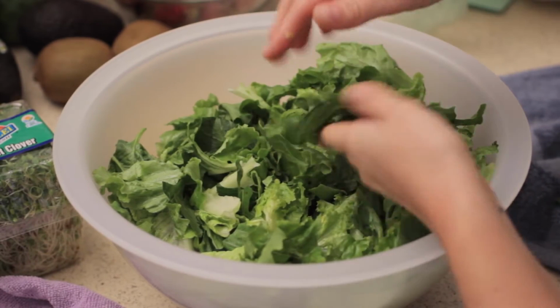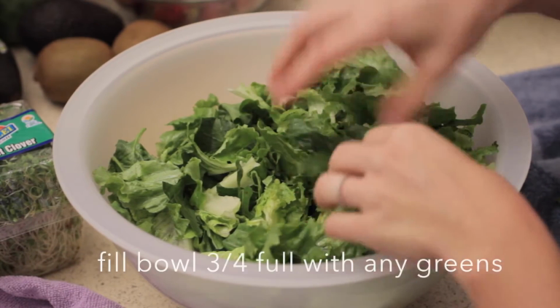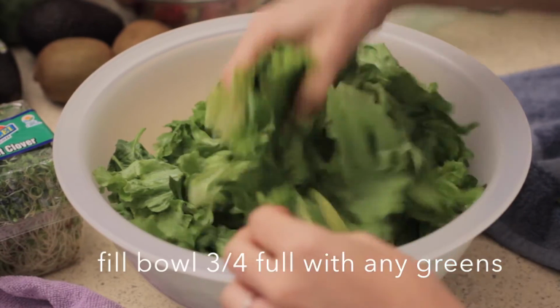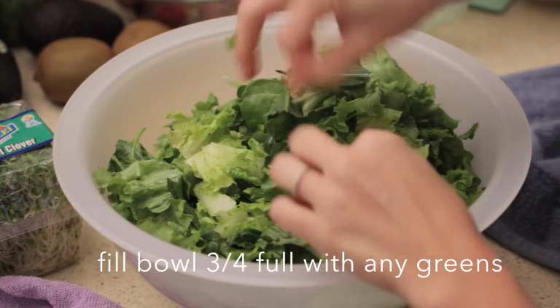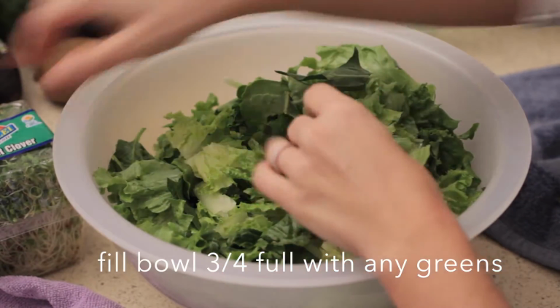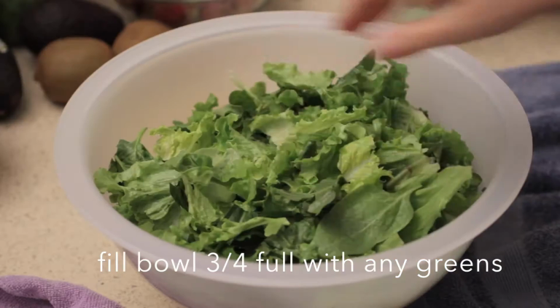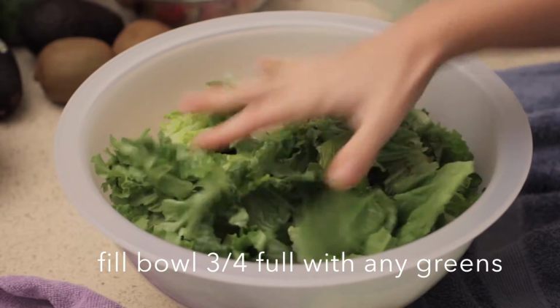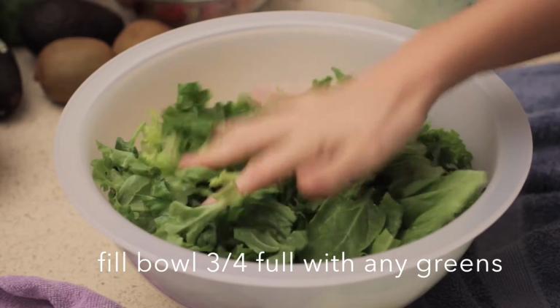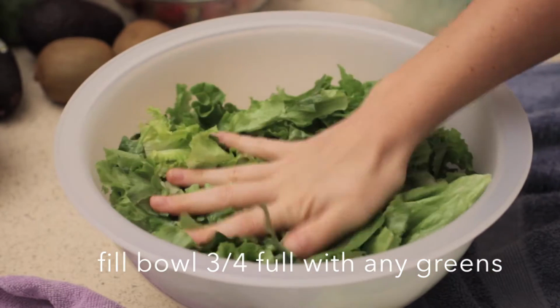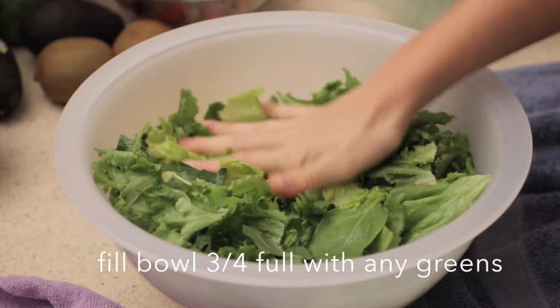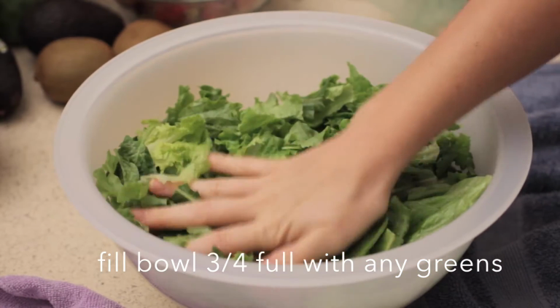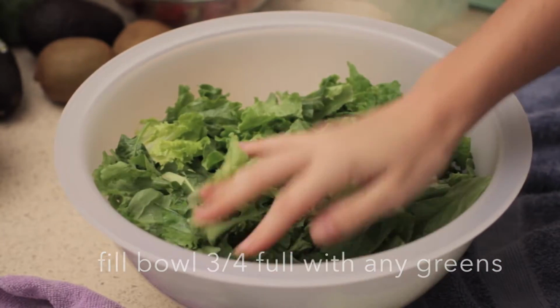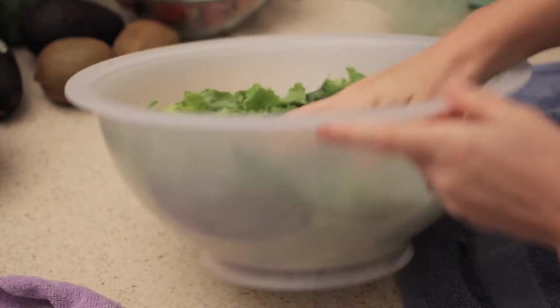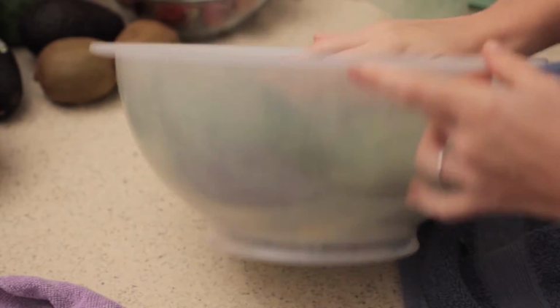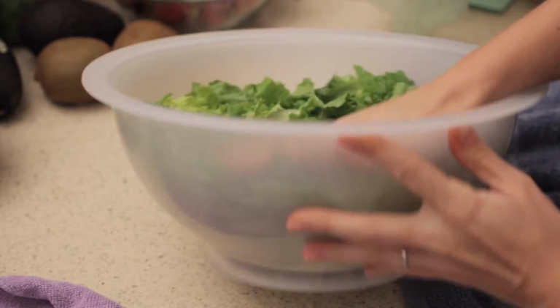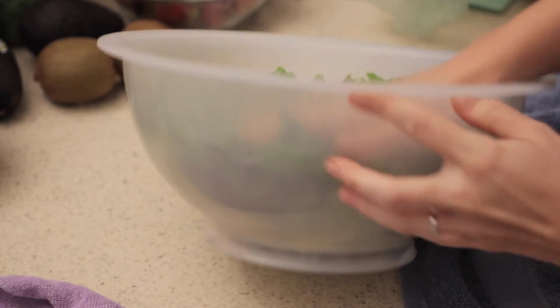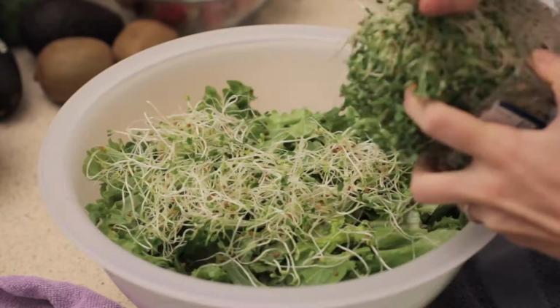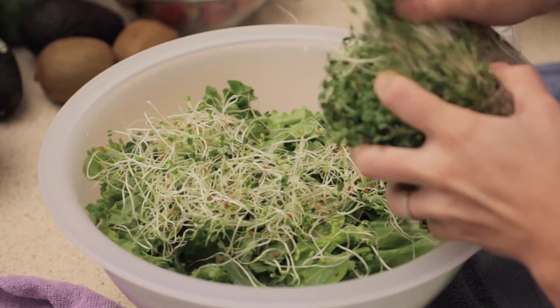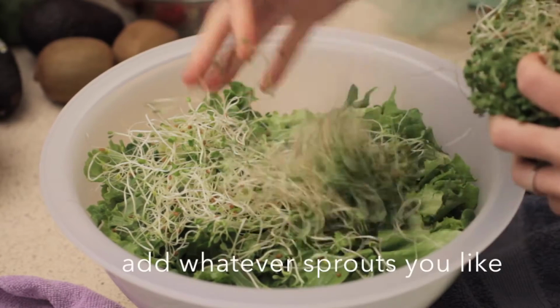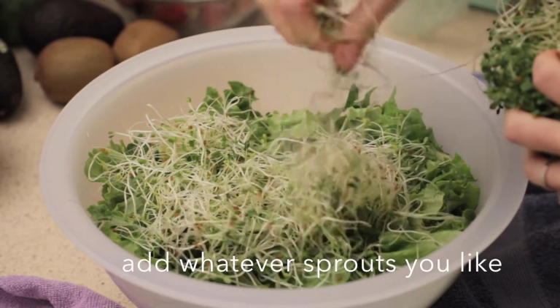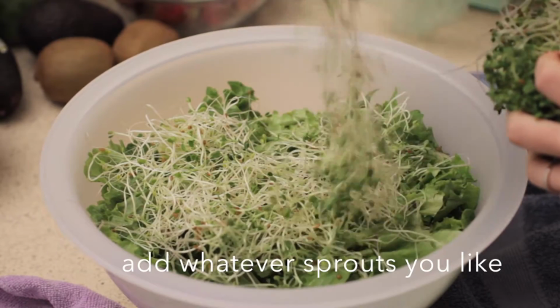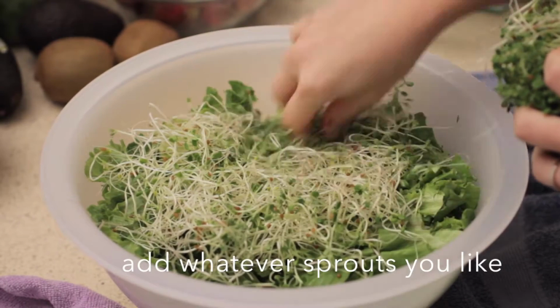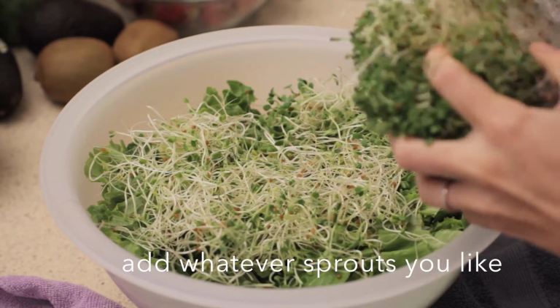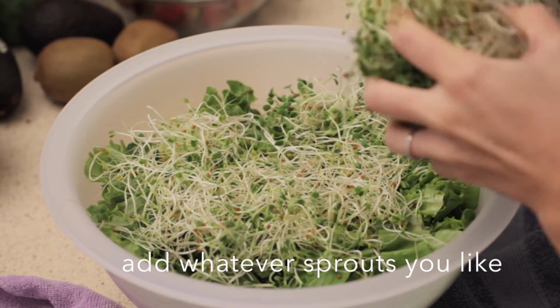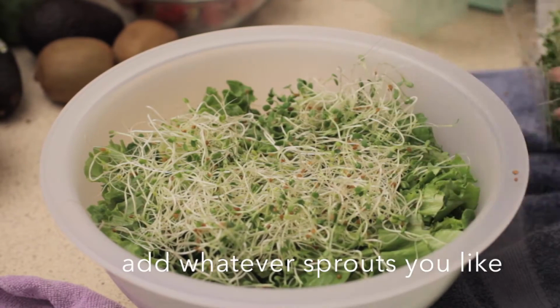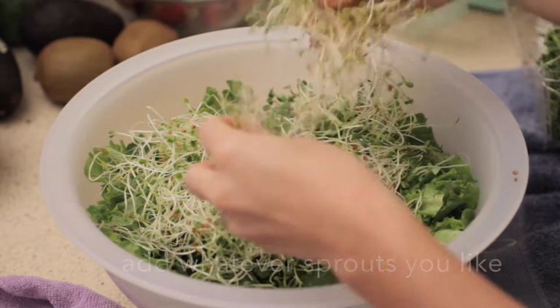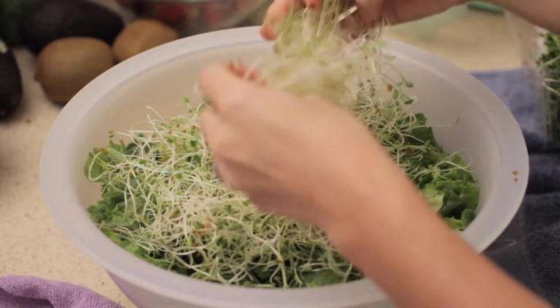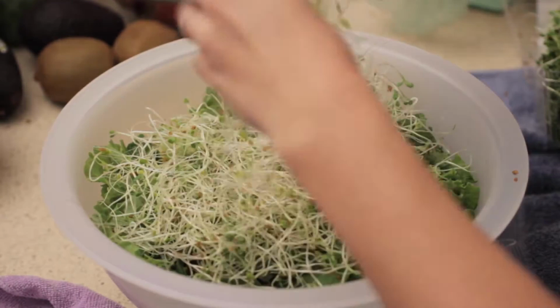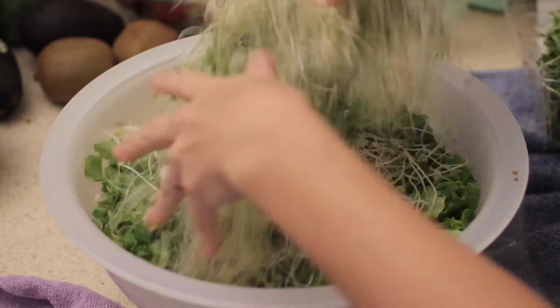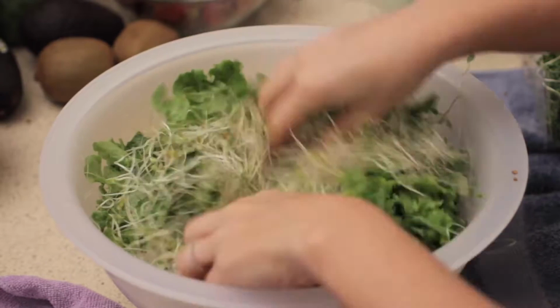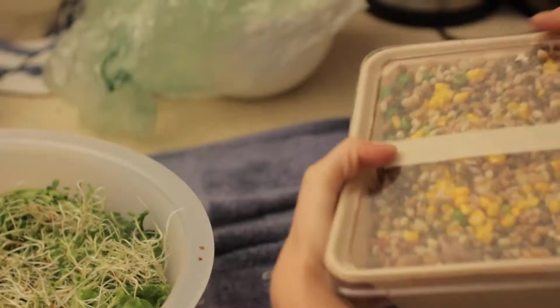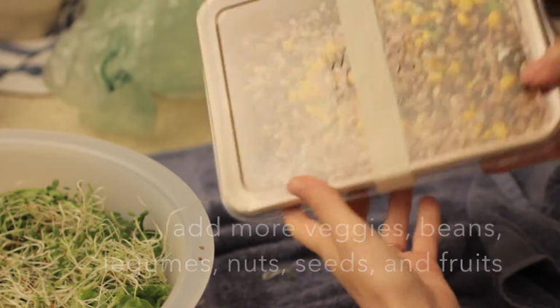The green leaf, the kale, the dandelion — and now I'm just going to add. I want you to see how much salad I put there first. That's like three quarters of a bowl. I'm just going to add some clover sprouts. You can use any kind of sprouts you want, or anything you have on hand.